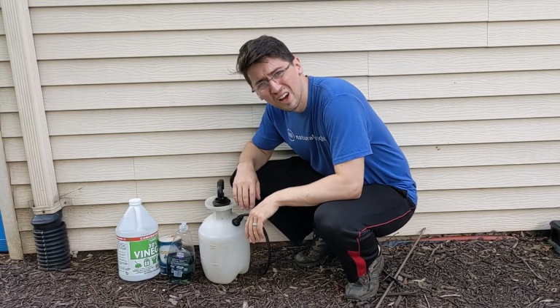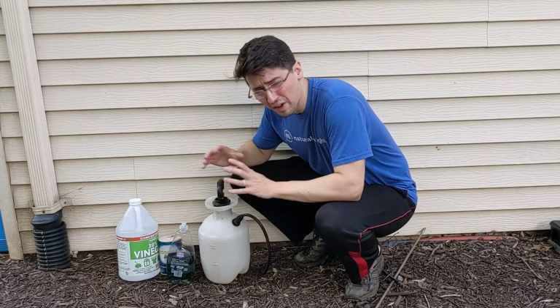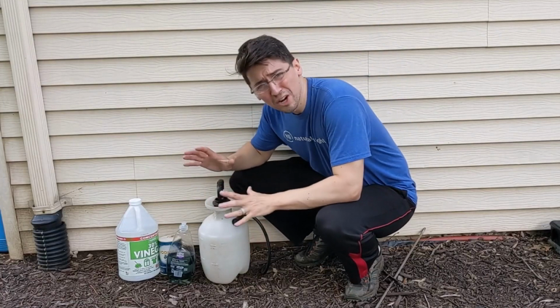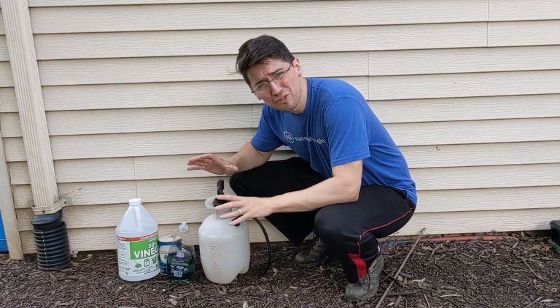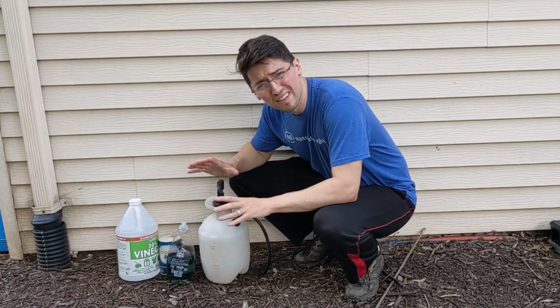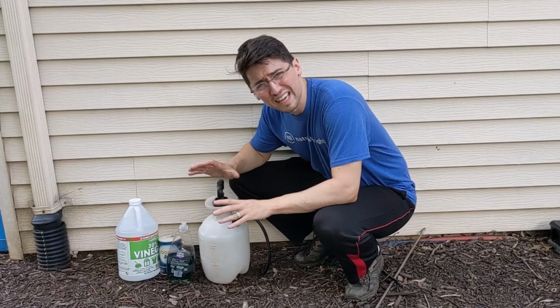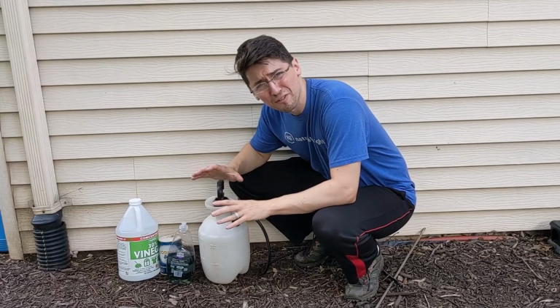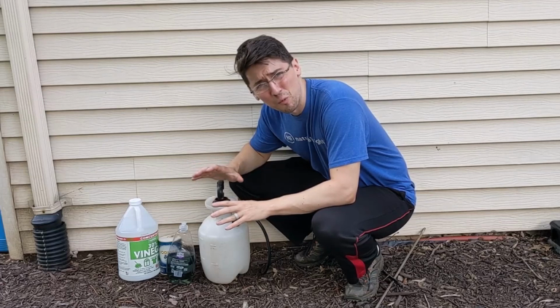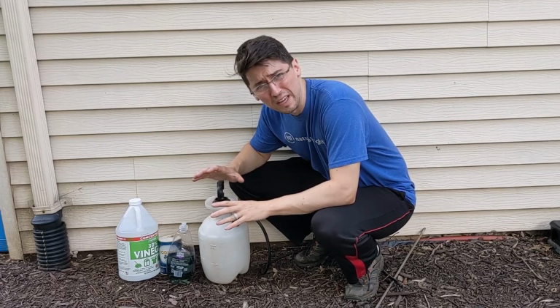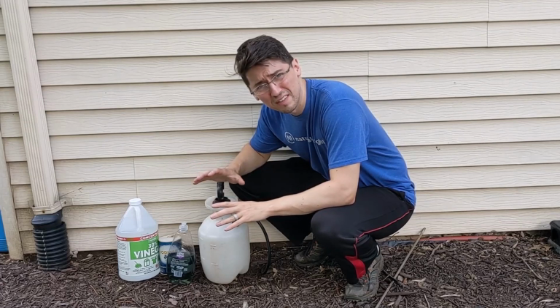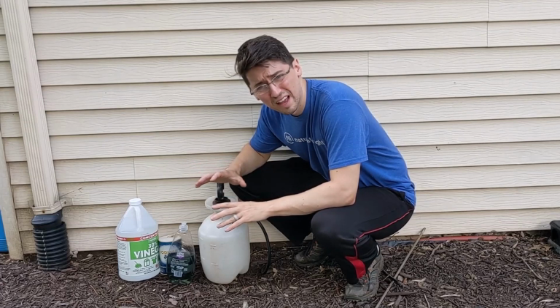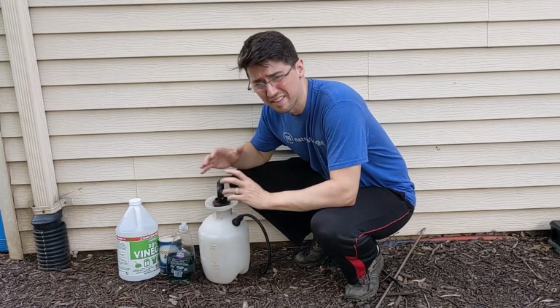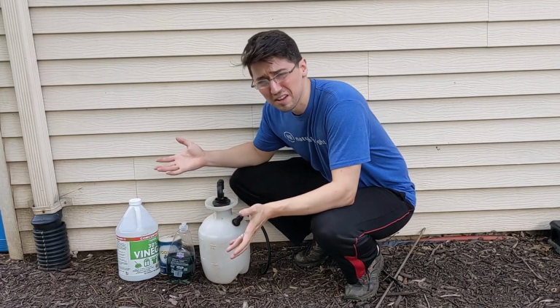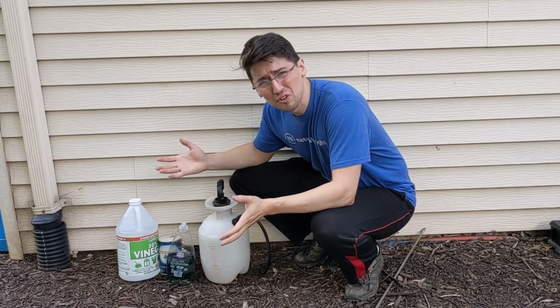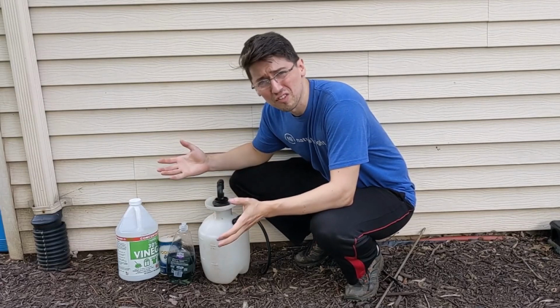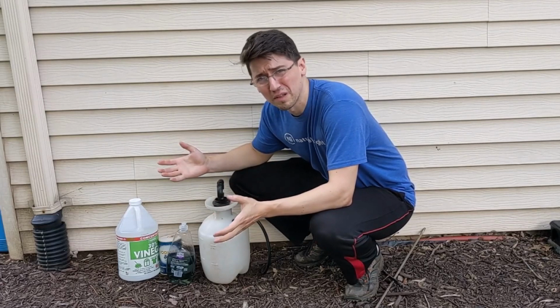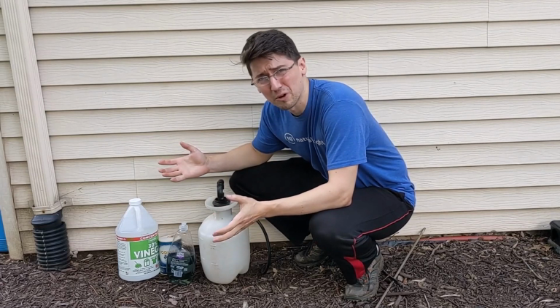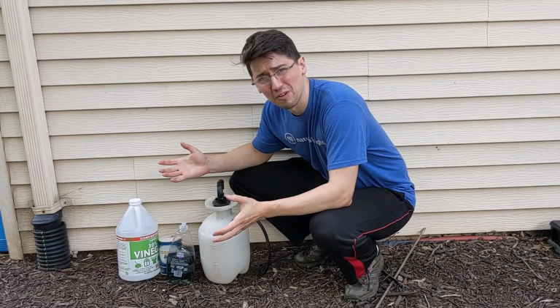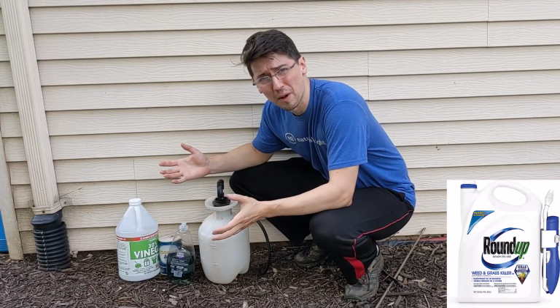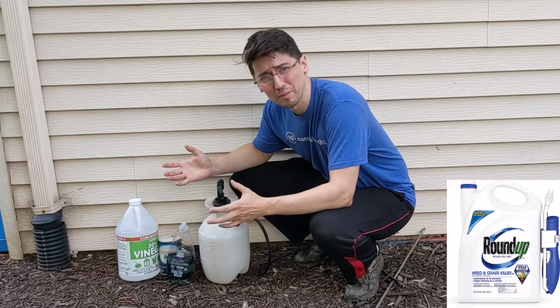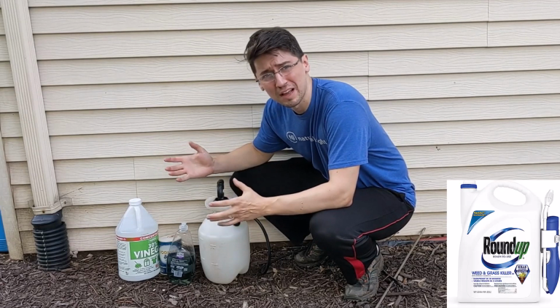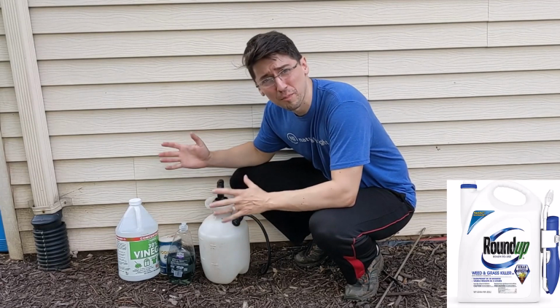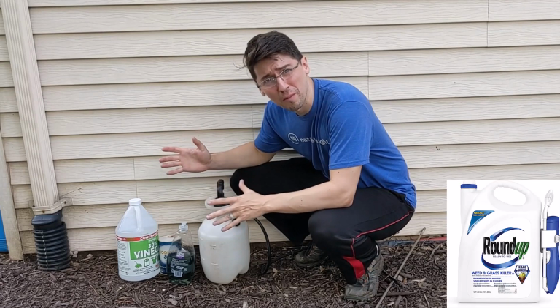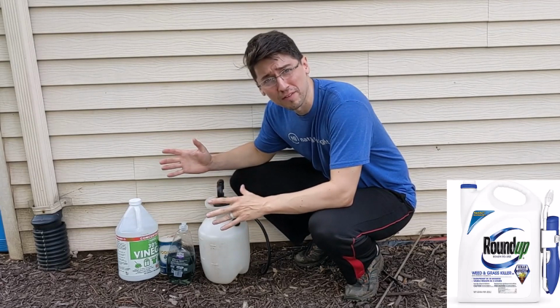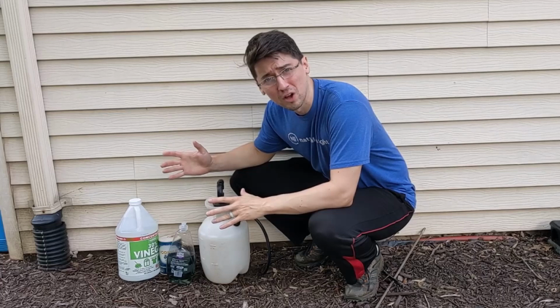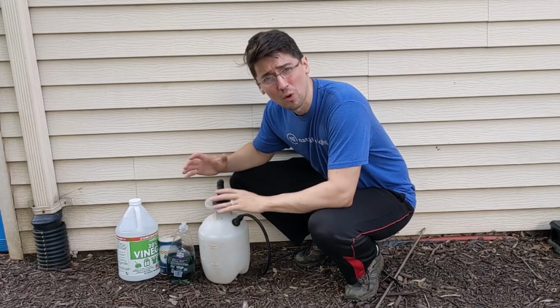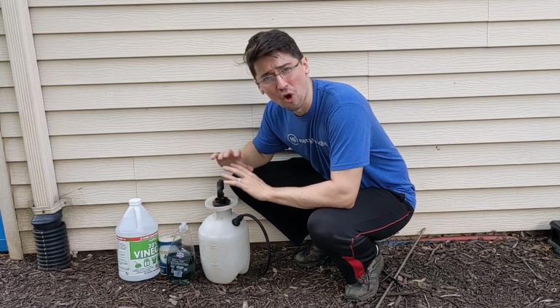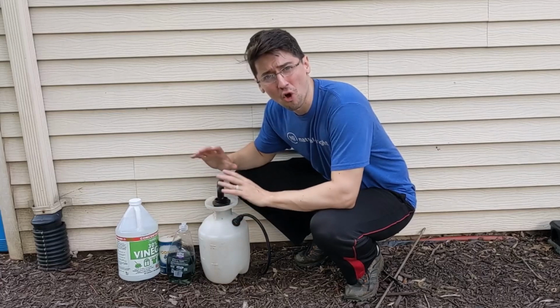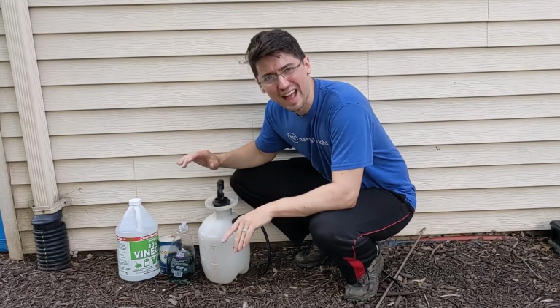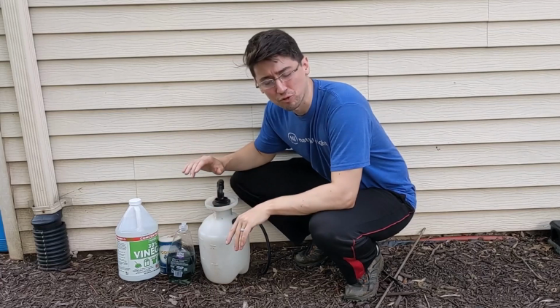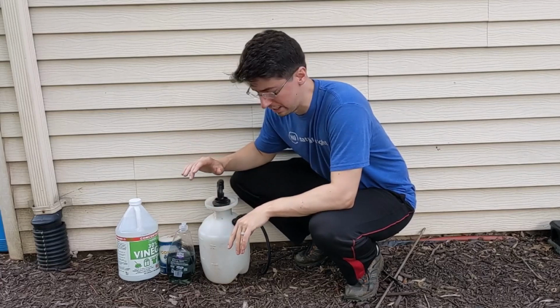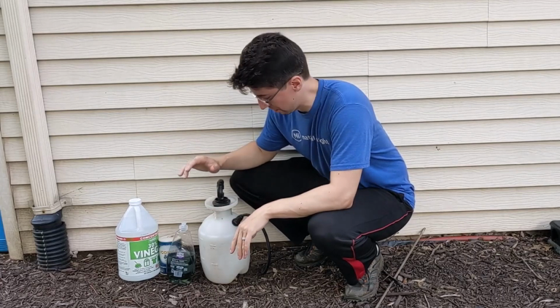I'm going to be trying to take care of some weeds, and instead of using something like Roundup, I'm going to be experimenting with an all-natural weed killer.